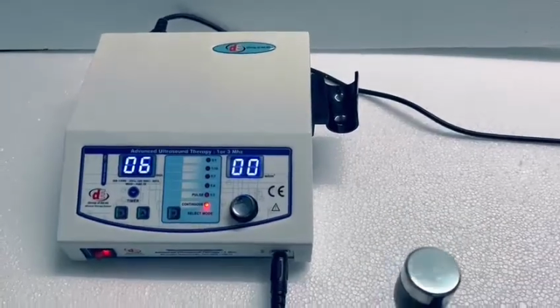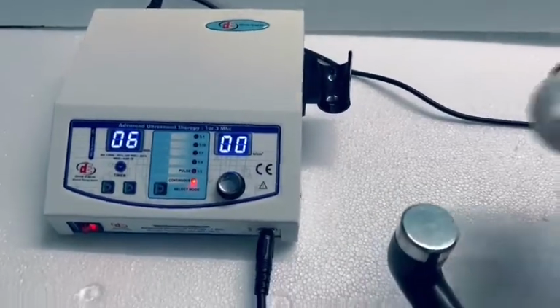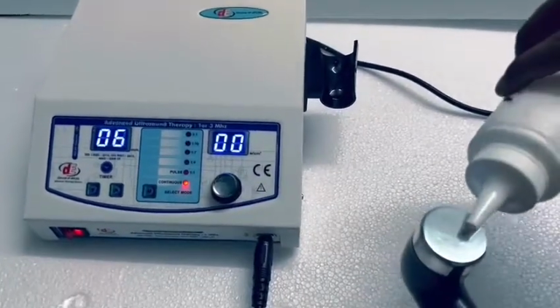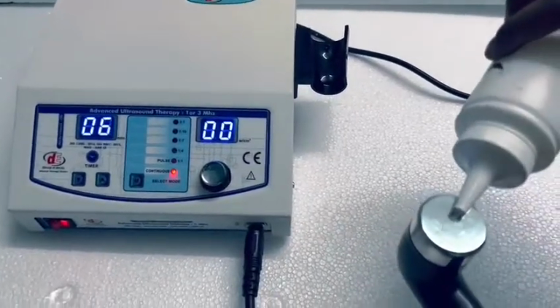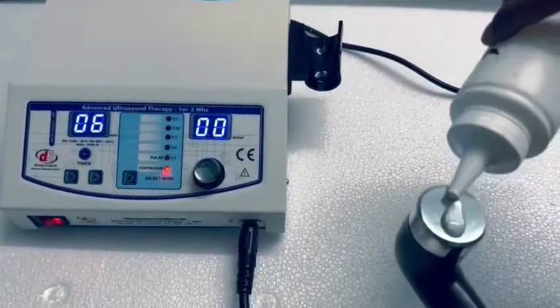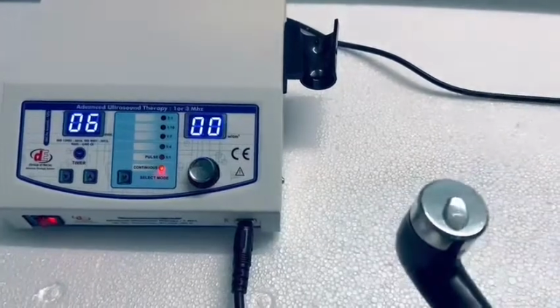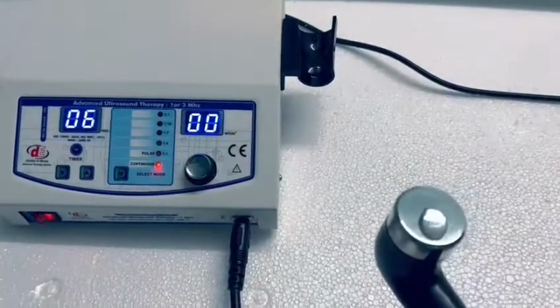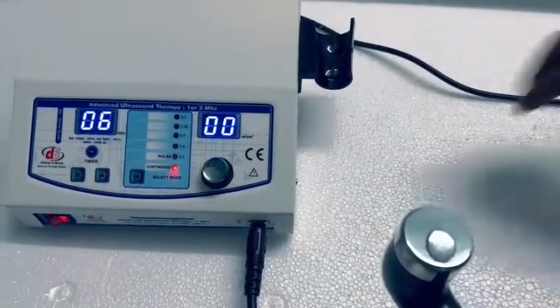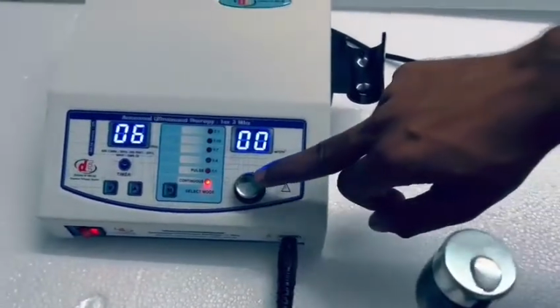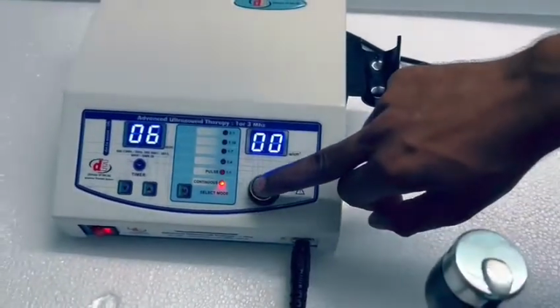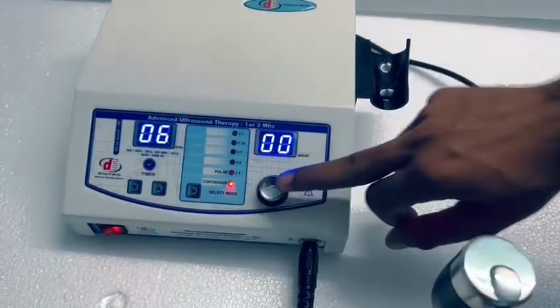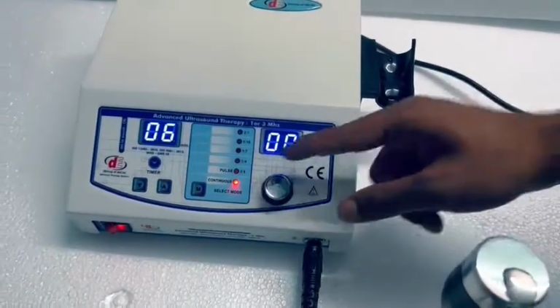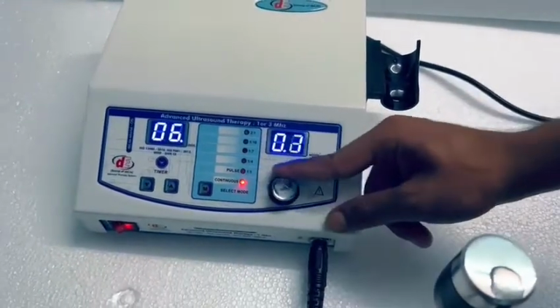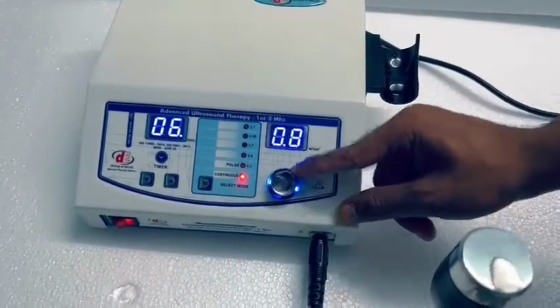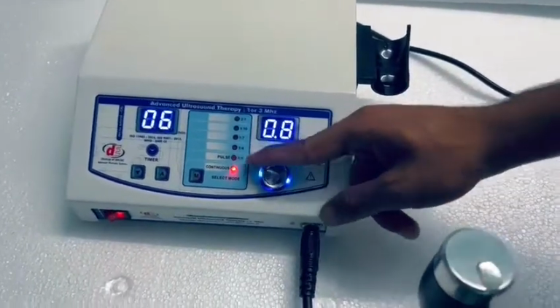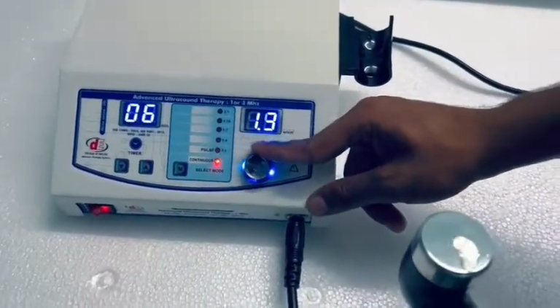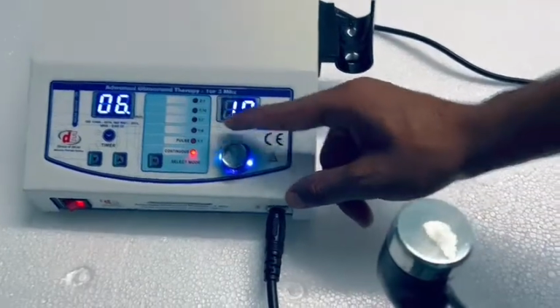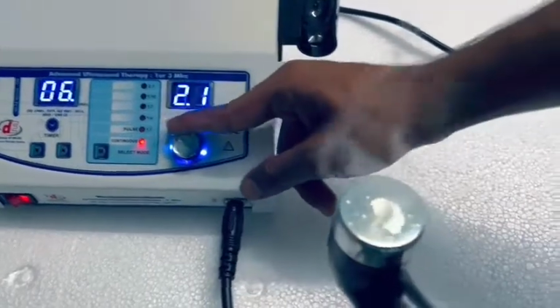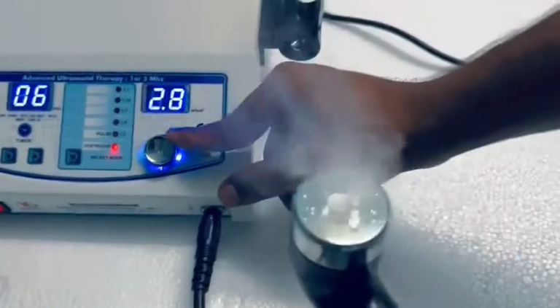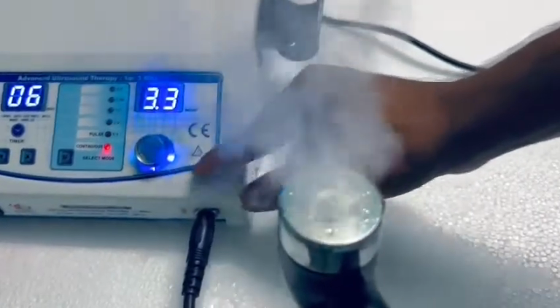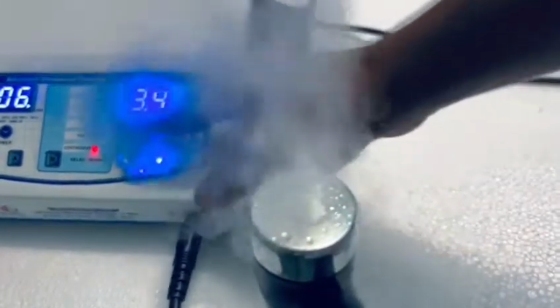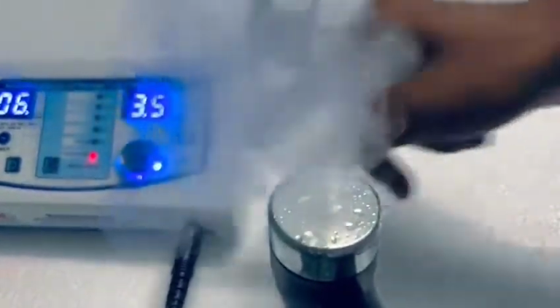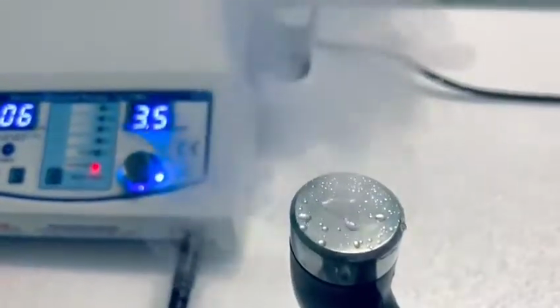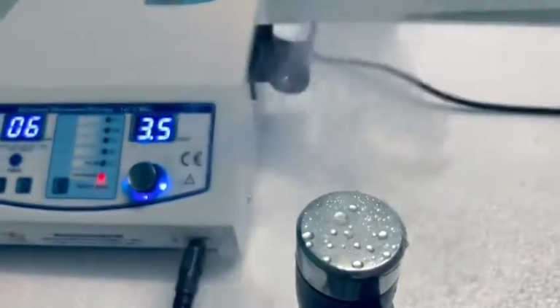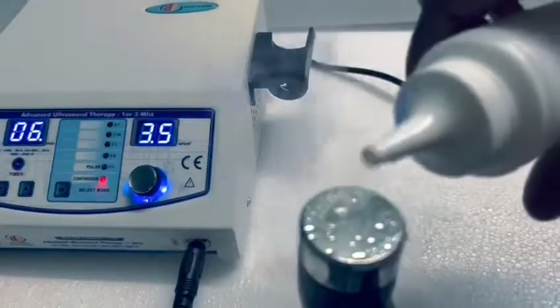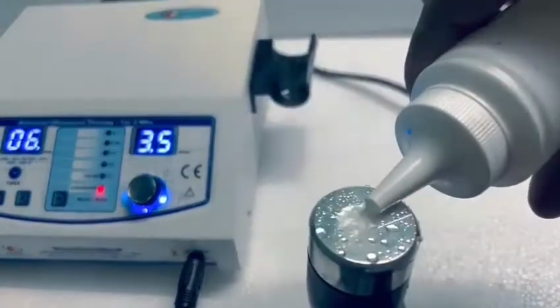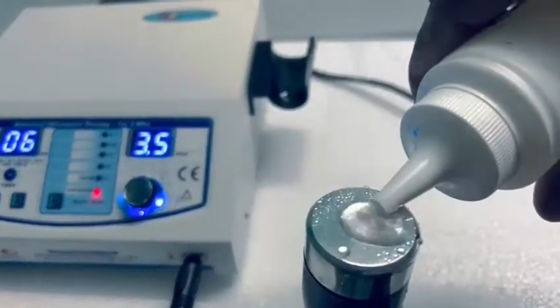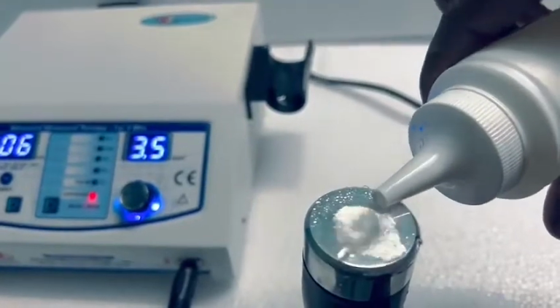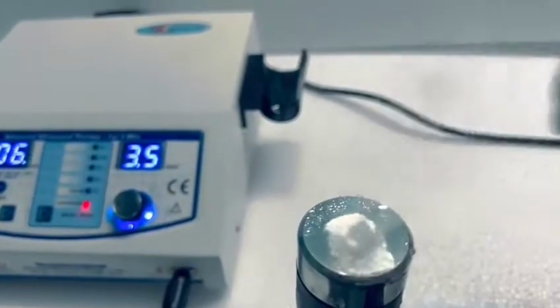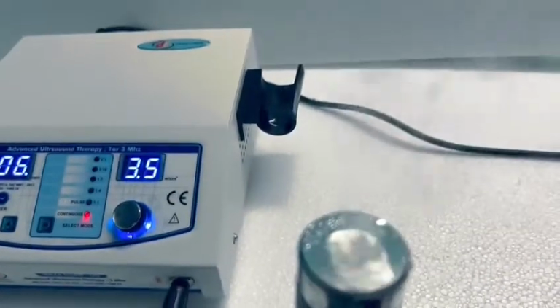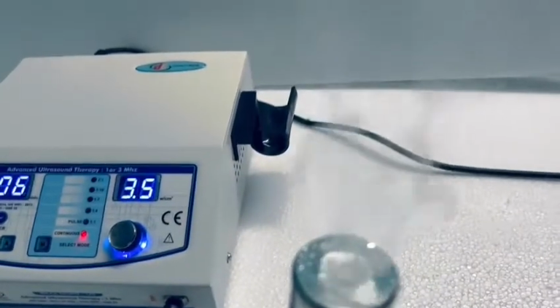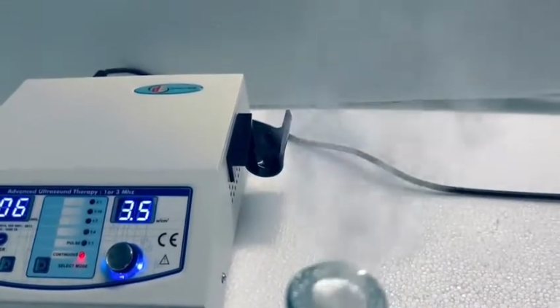Simply take the ultrasound probe or head, put some water on it like this, then press the button and start increasing the intensity. As you can see, the water starts boiling and making funnels.